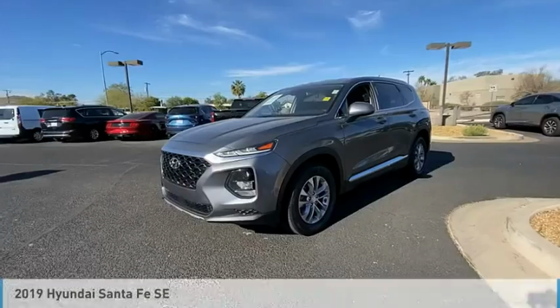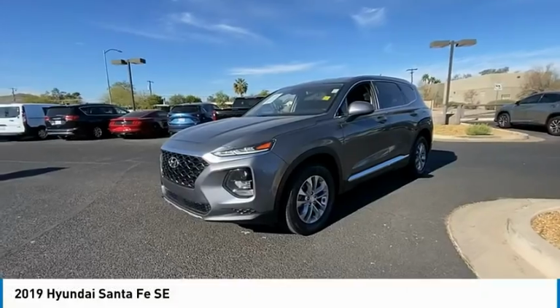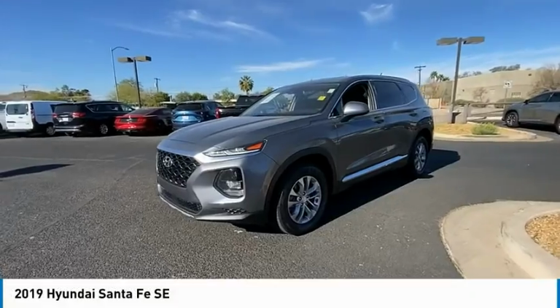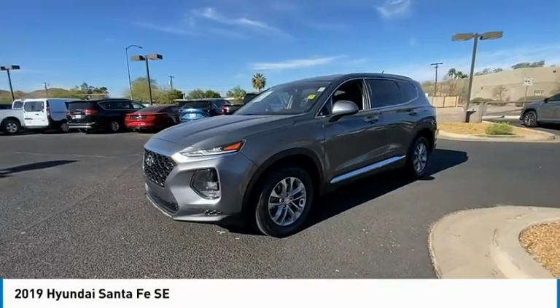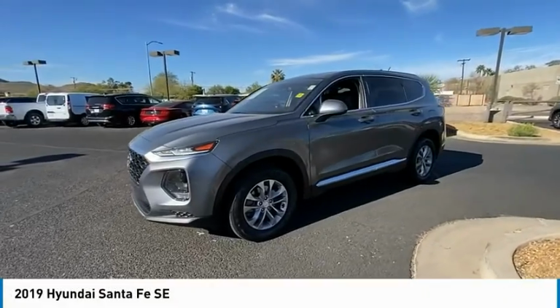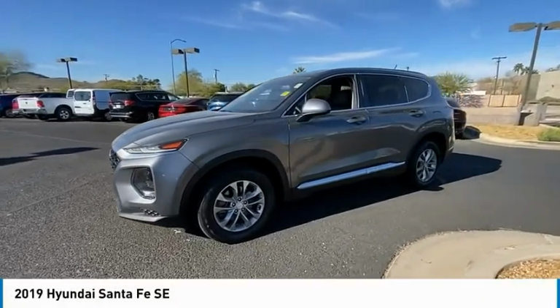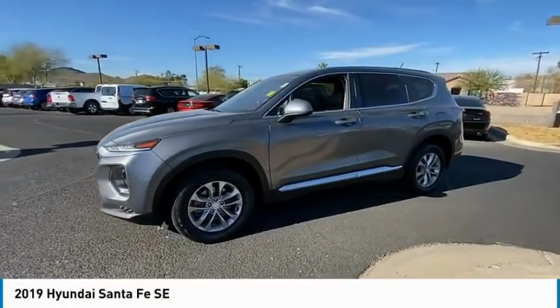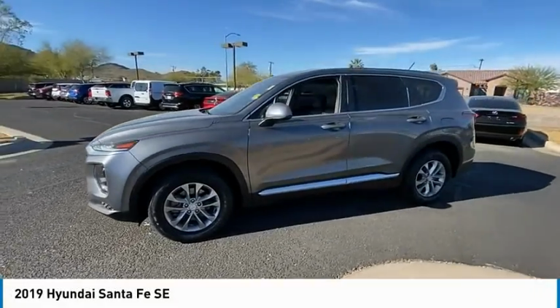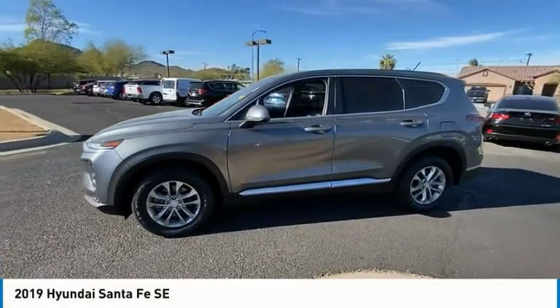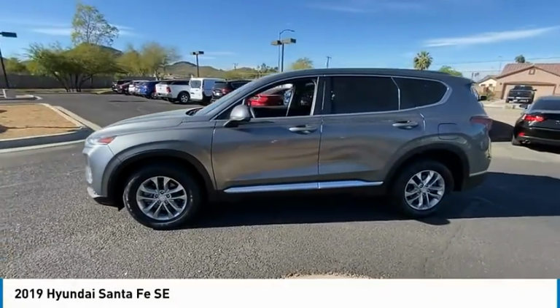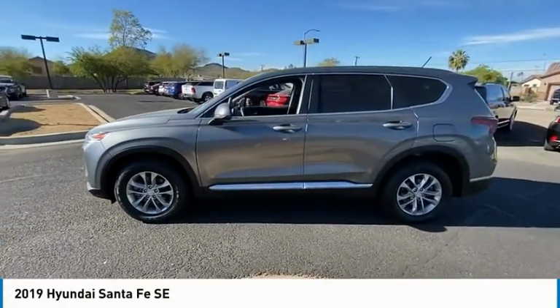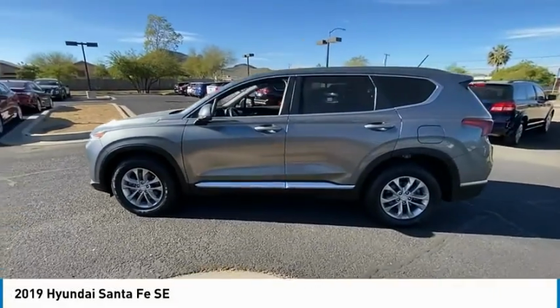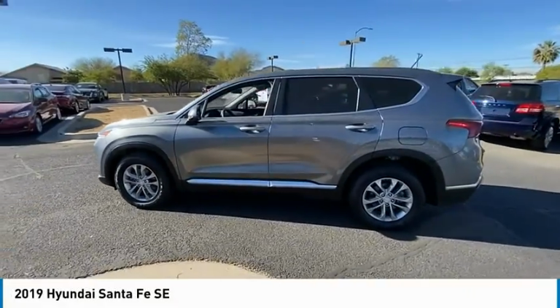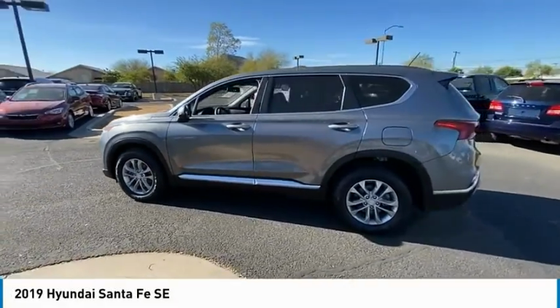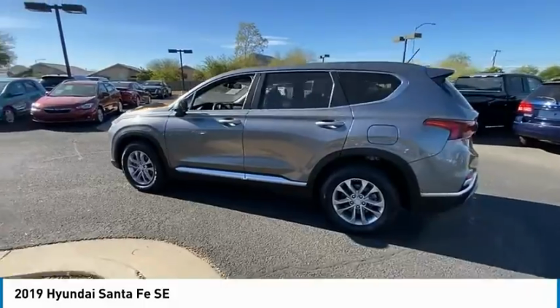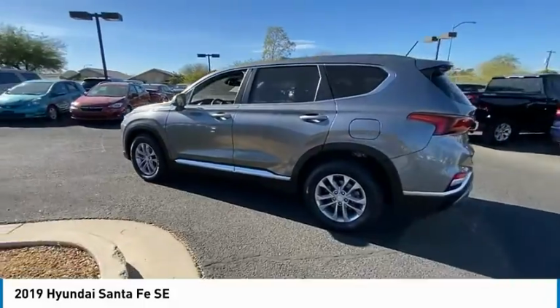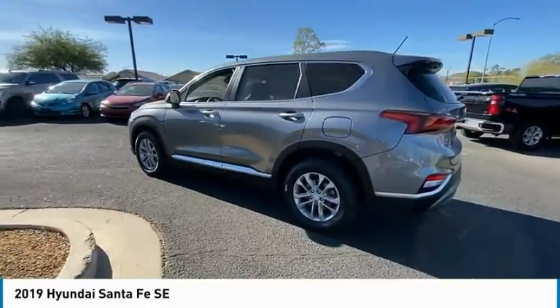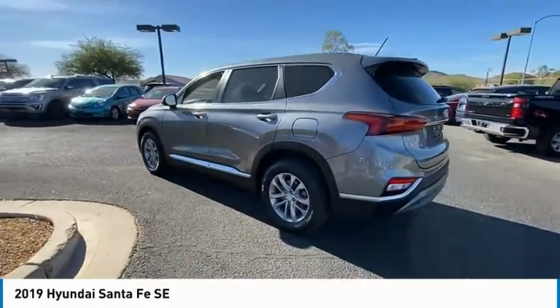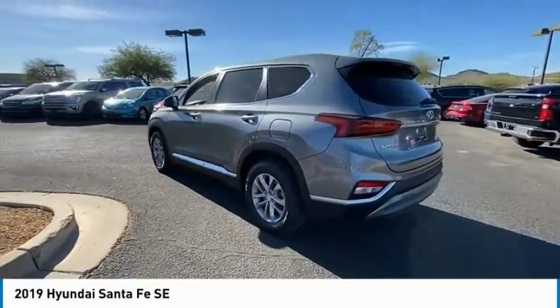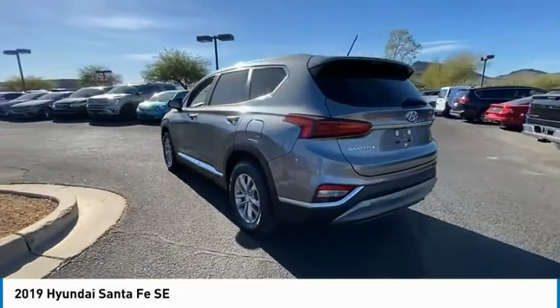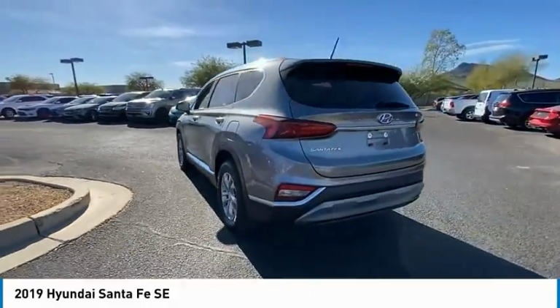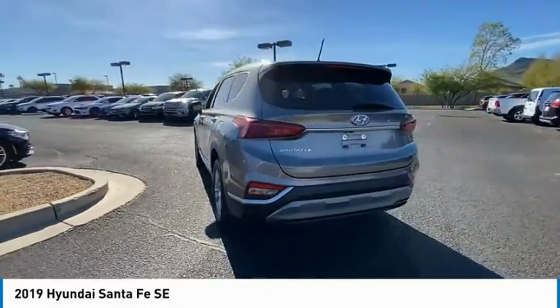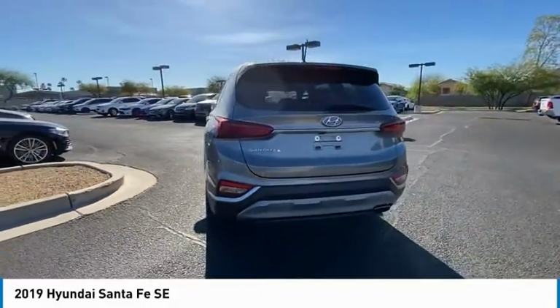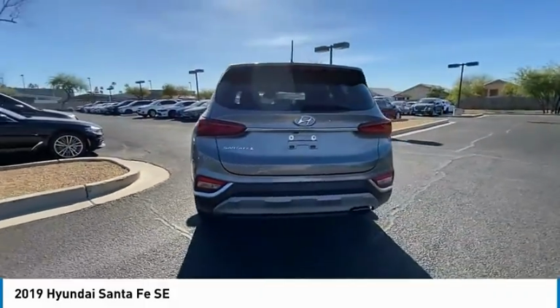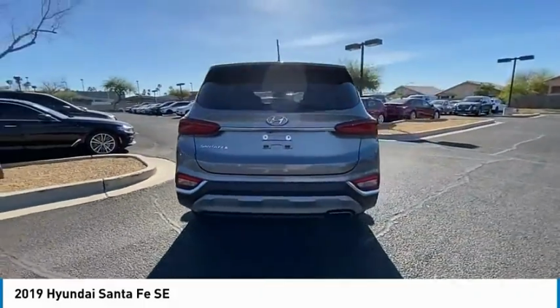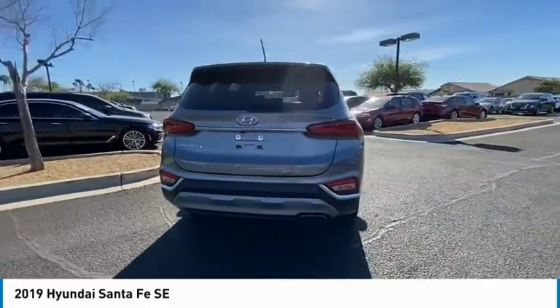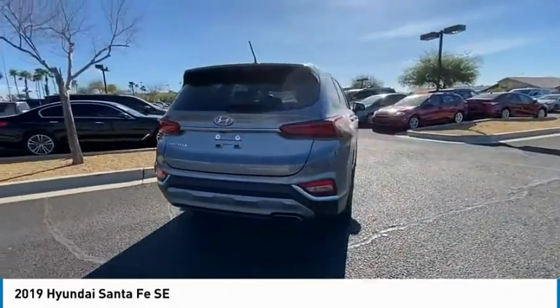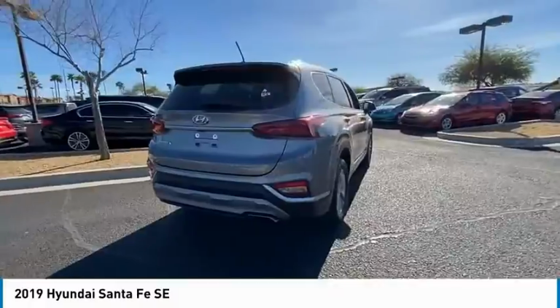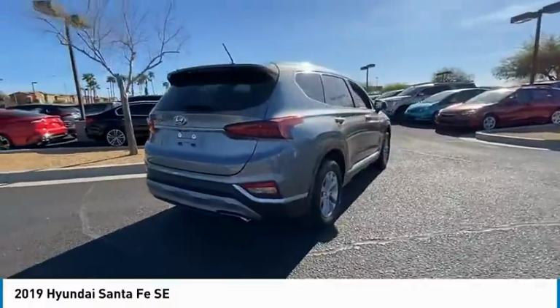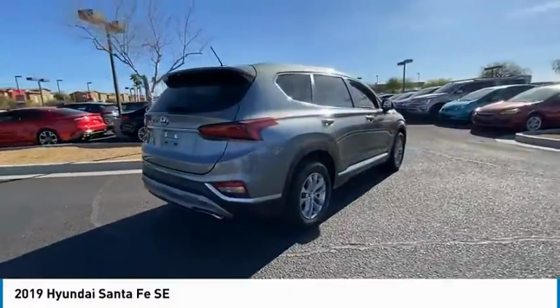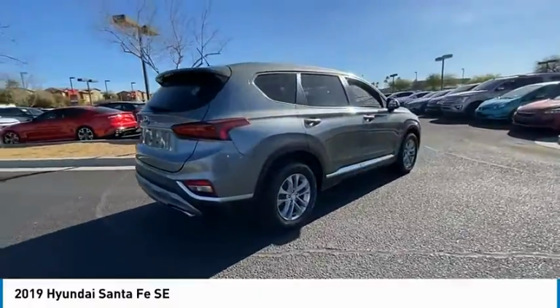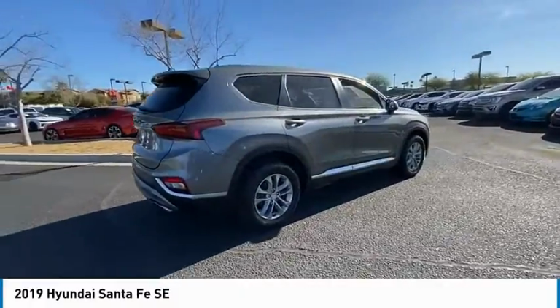Take a ride in the 2019 Santa Fe. Style, quality, performance, value. Need we say more? This vehicle has less than 55,000 miles.